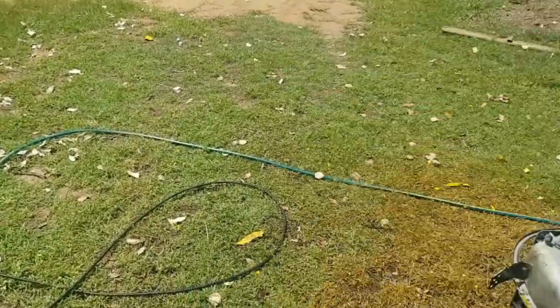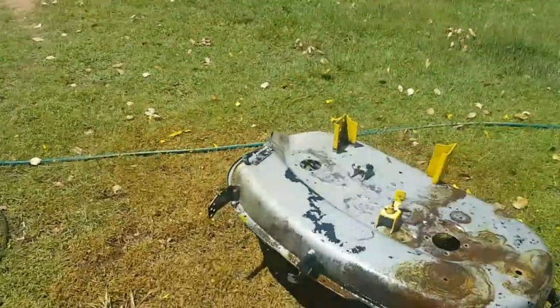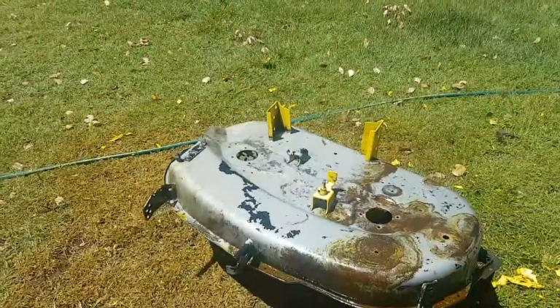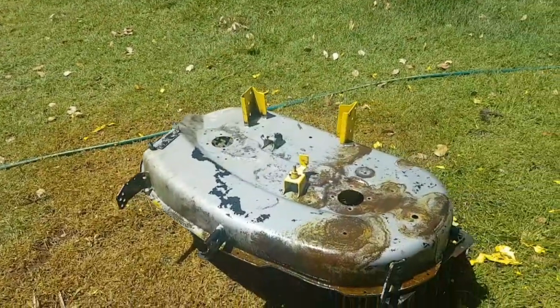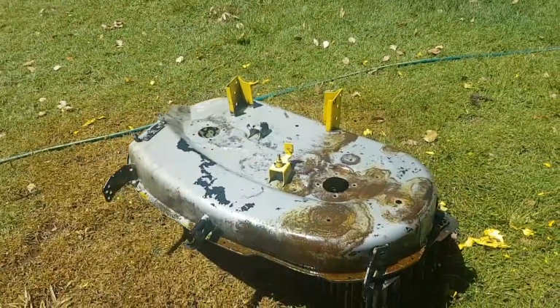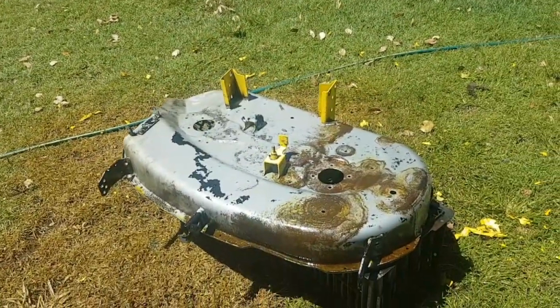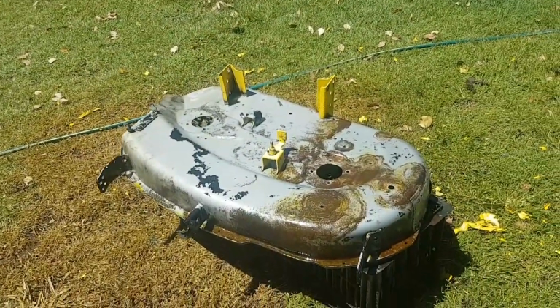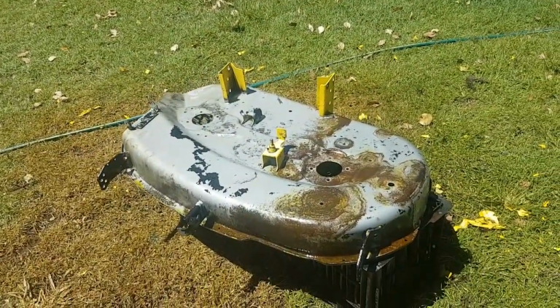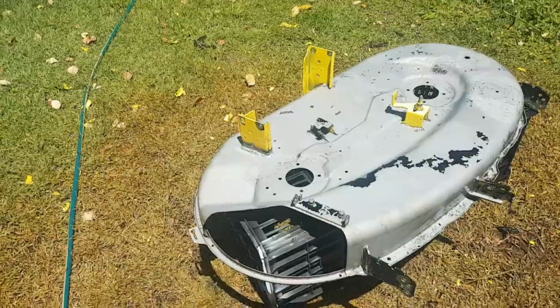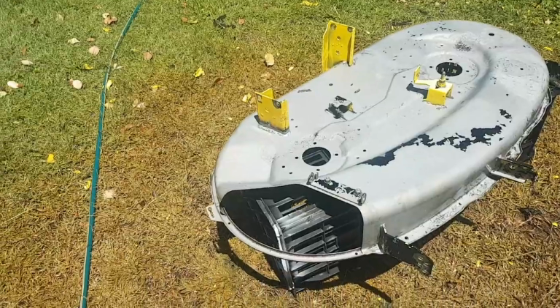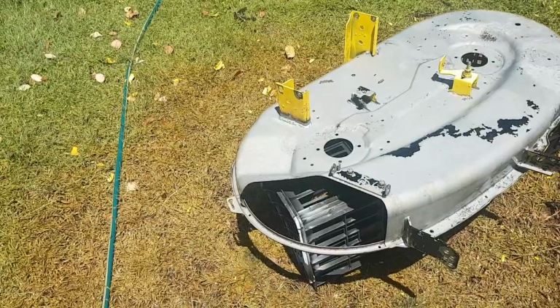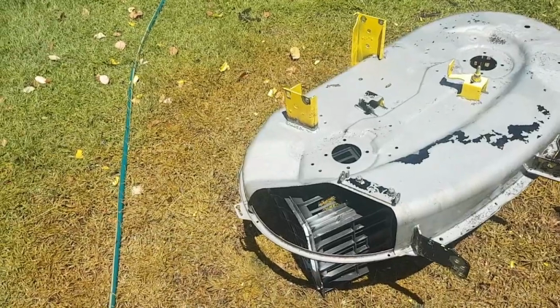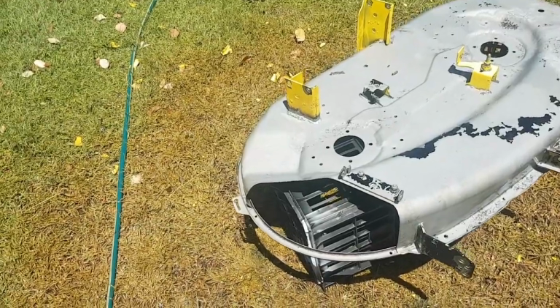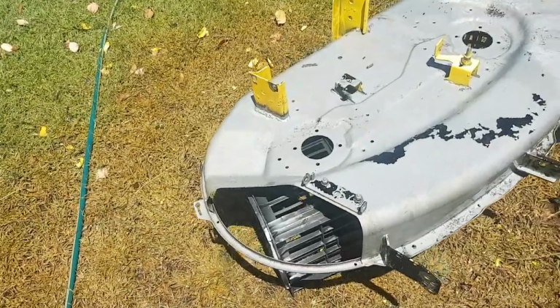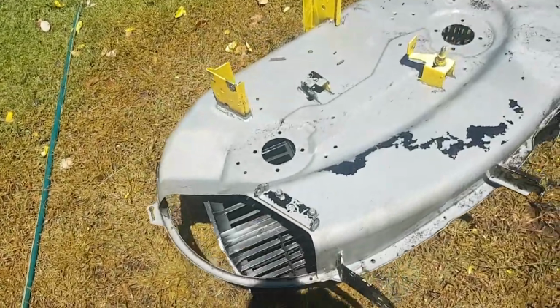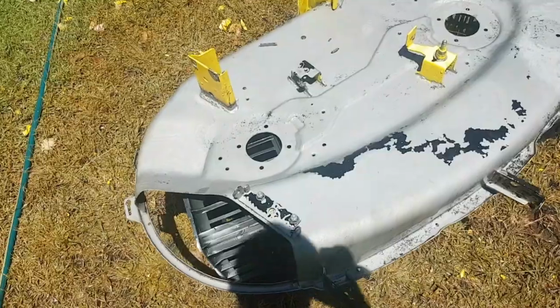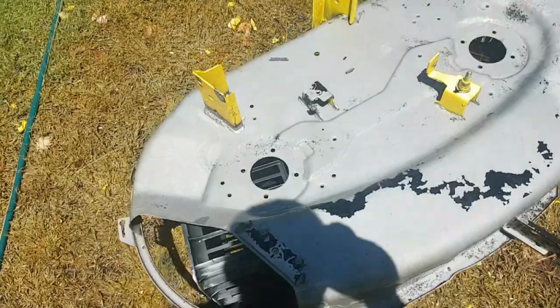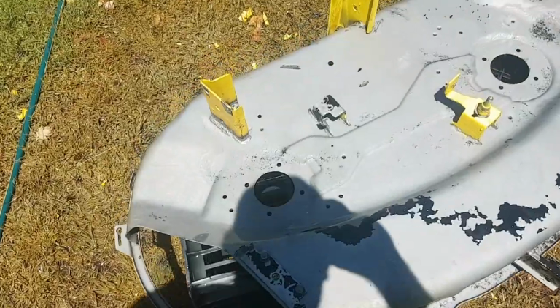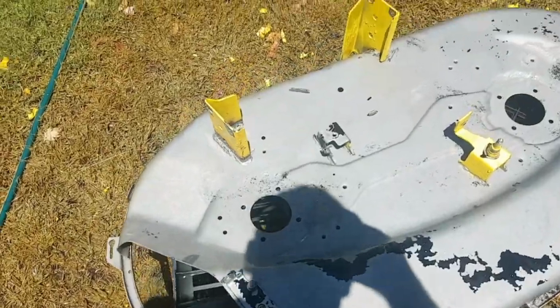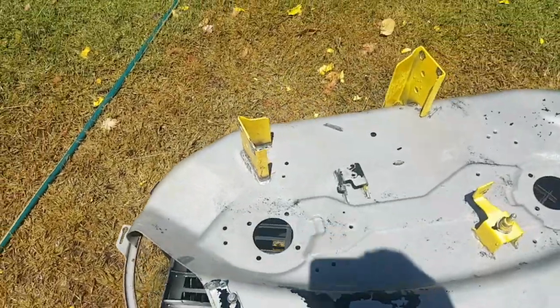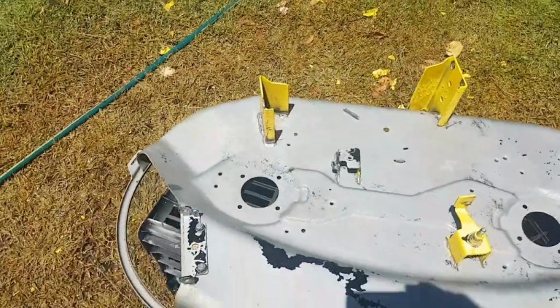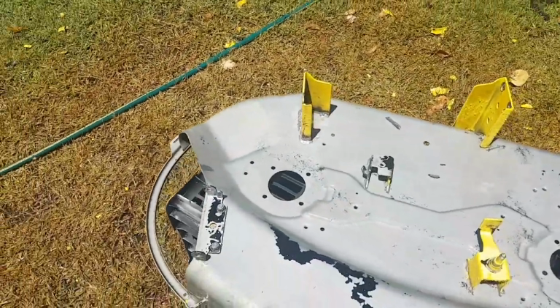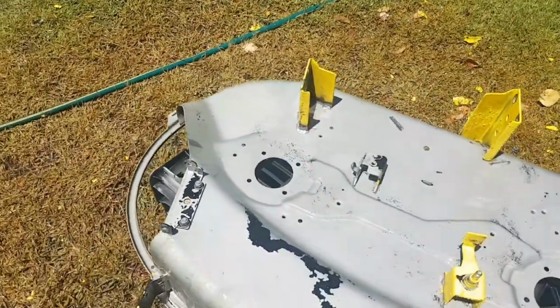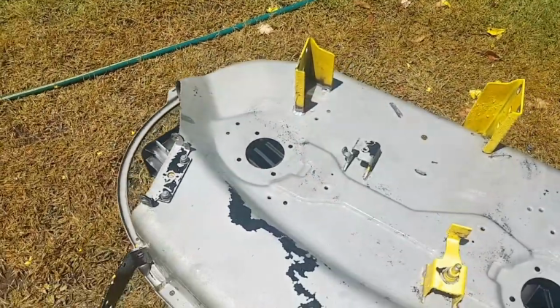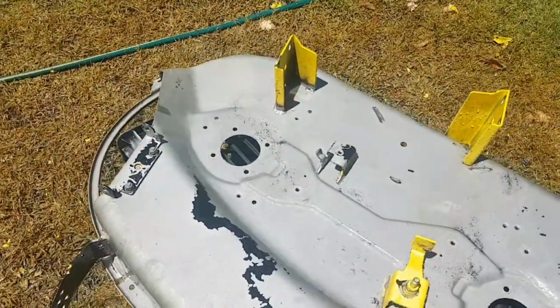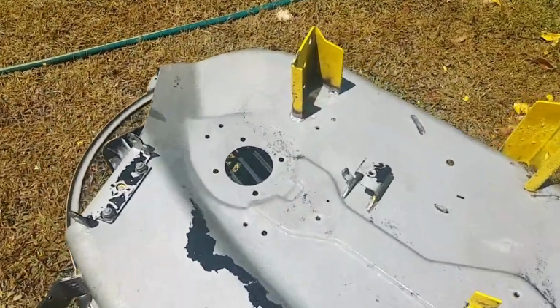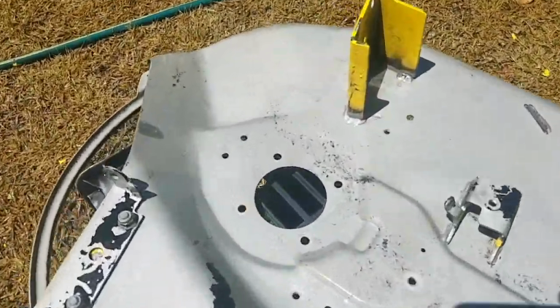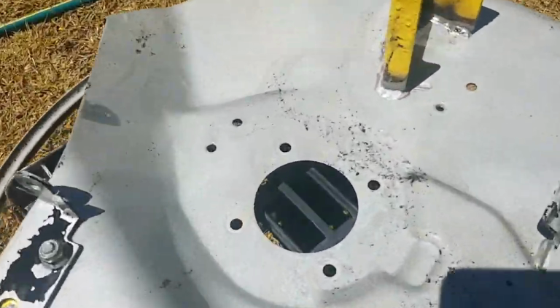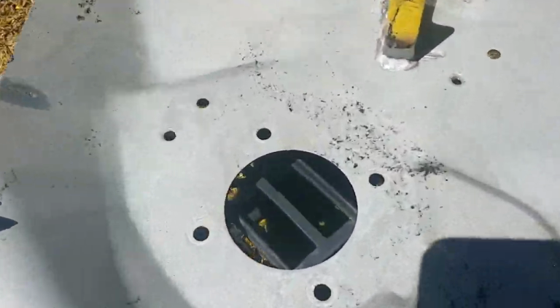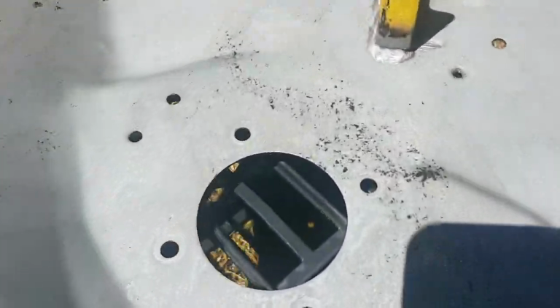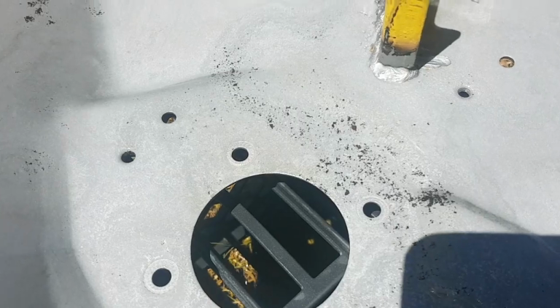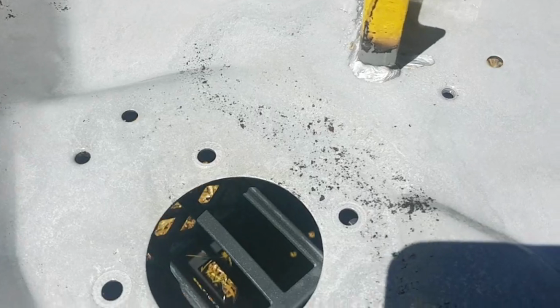Alright, we'll come back to you in about half an hour. Alright, so here it is — look, I could definitely do a lot more to it but couldn't be bothered, it's just a mower deck.